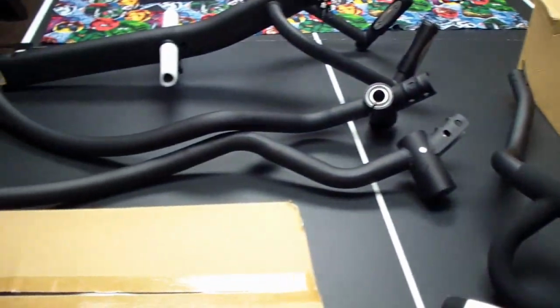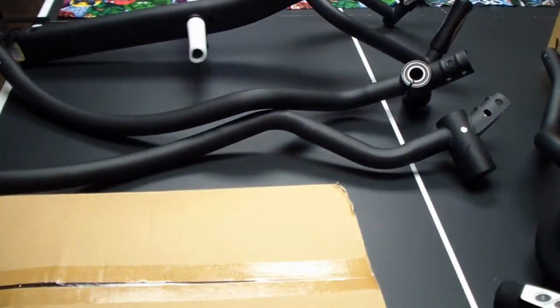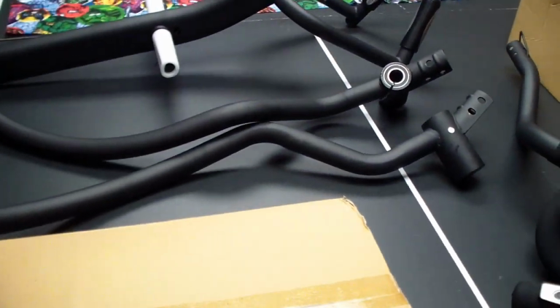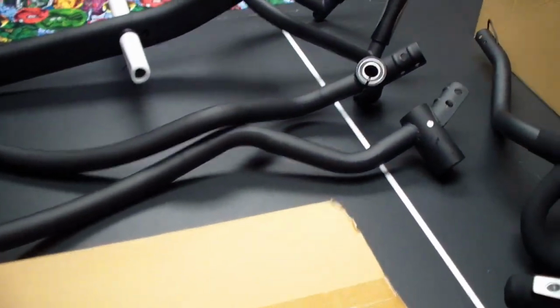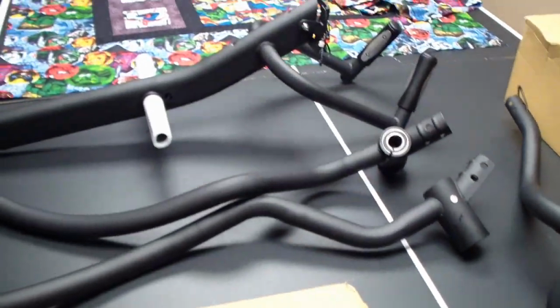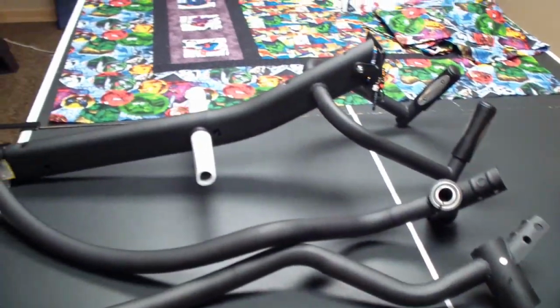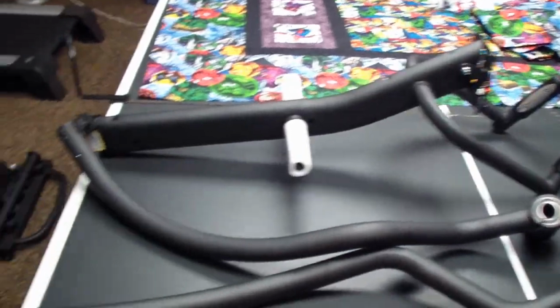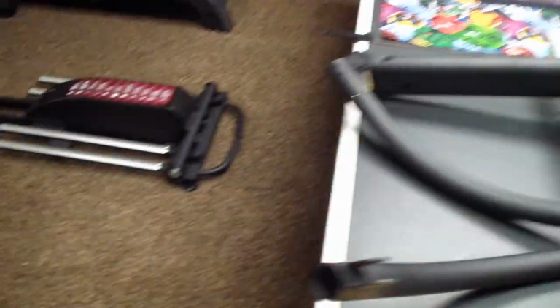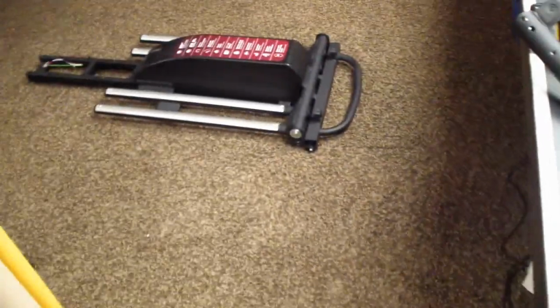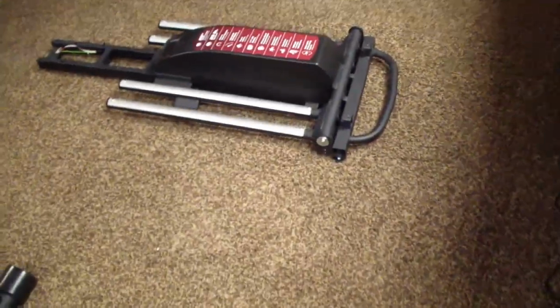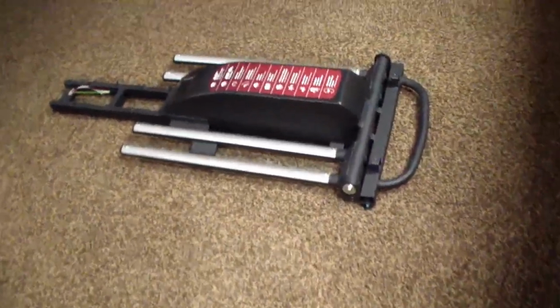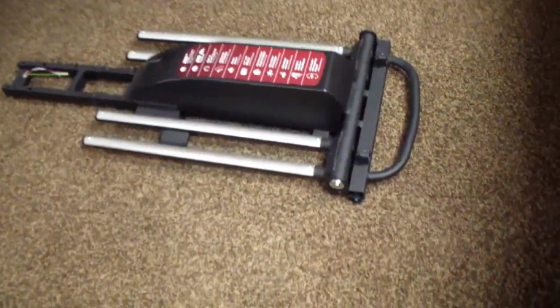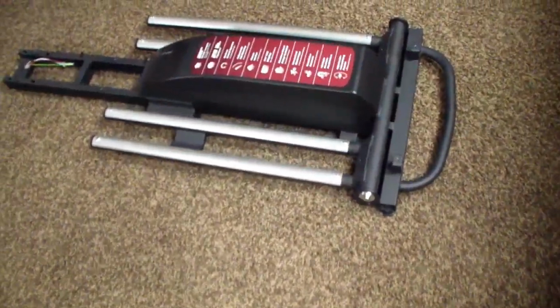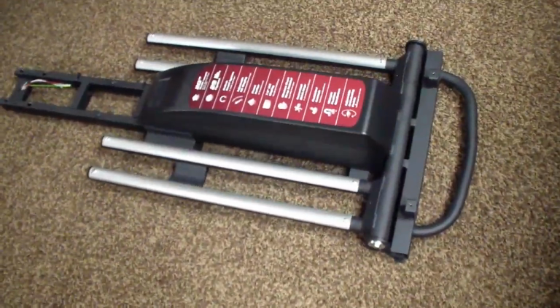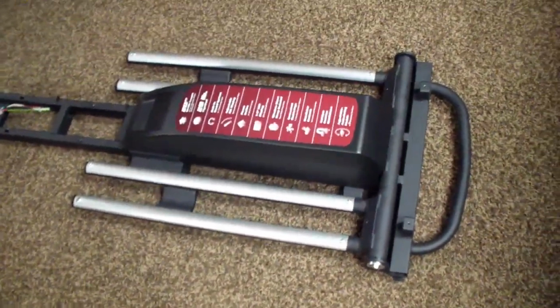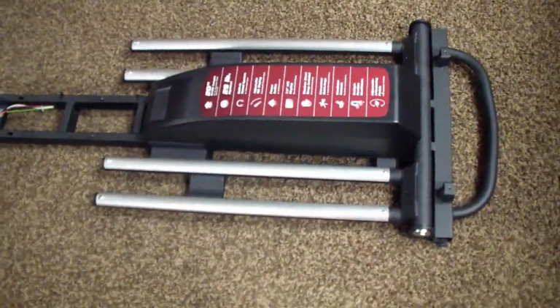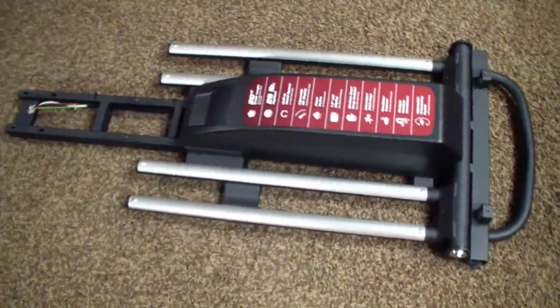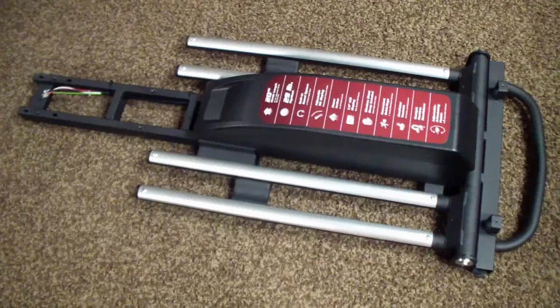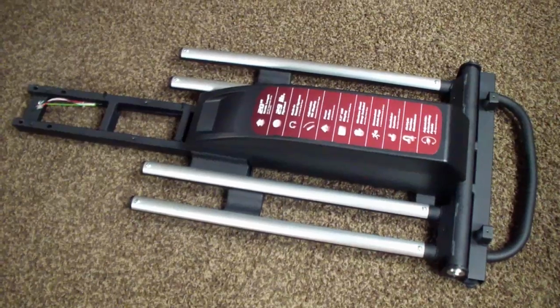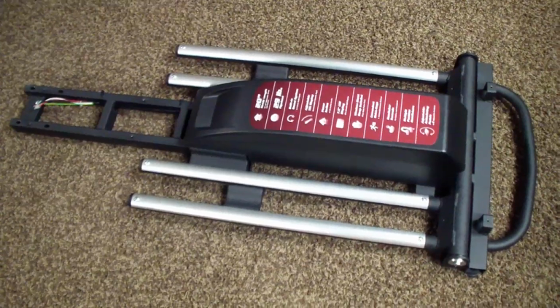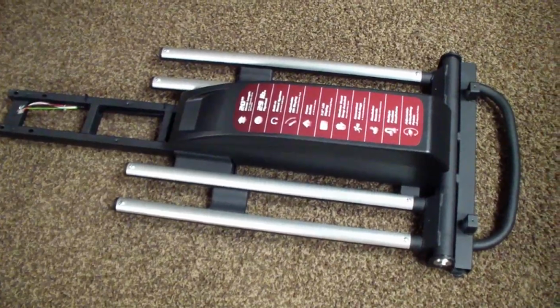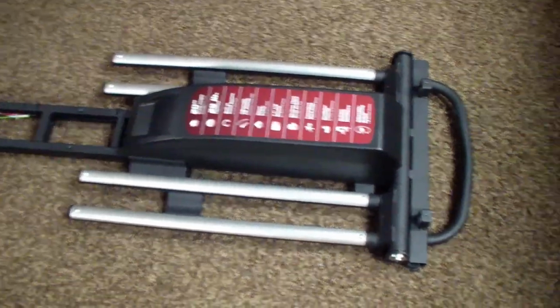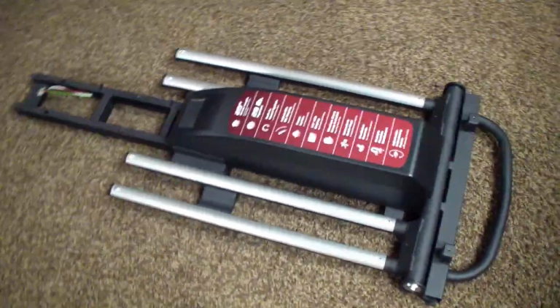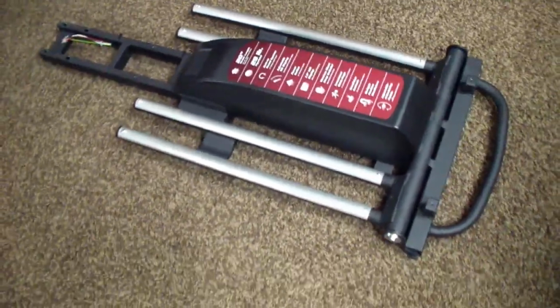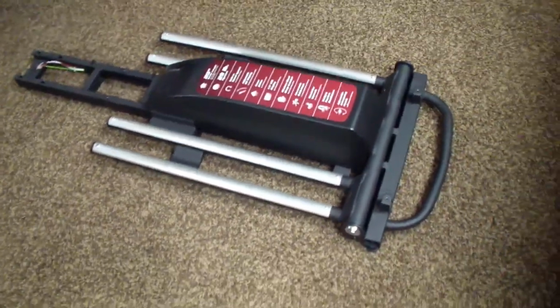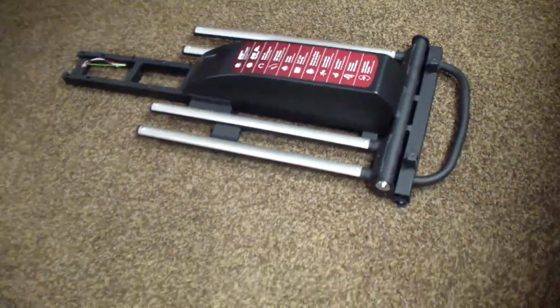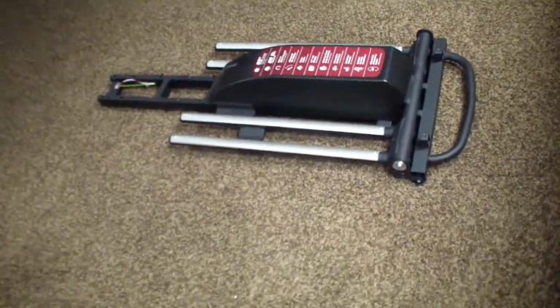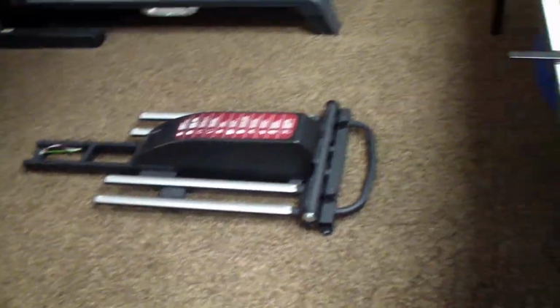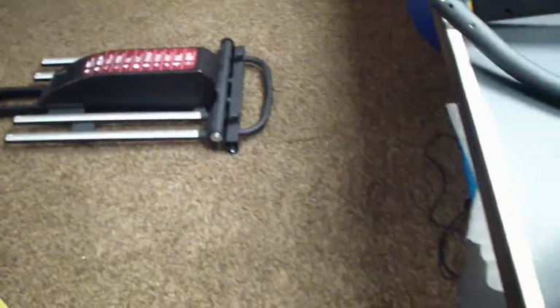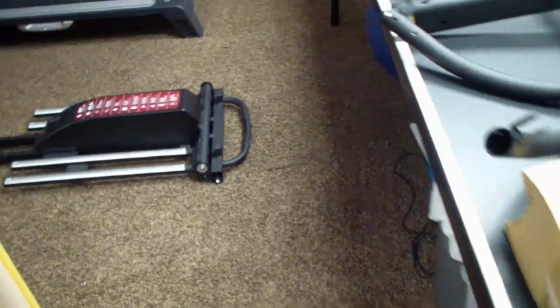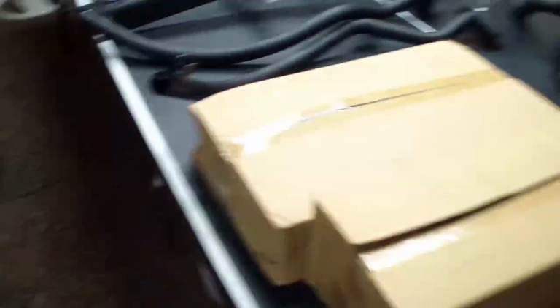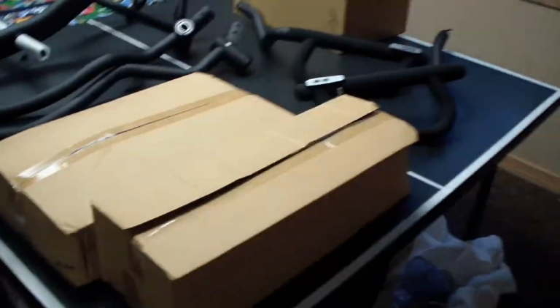The floor base with the rails on it was fairly heavy, but one person can carry it. Then you have the big unit with the flywheel I just showed you in the garage. So most of it you can carry down by yourself — you only need help for that big flywheel part.